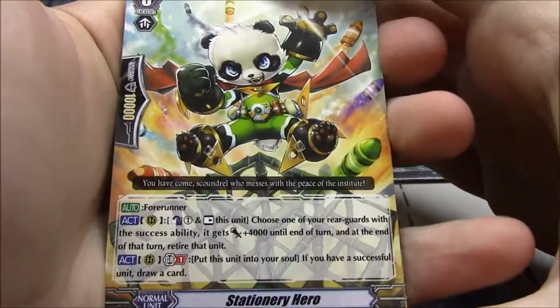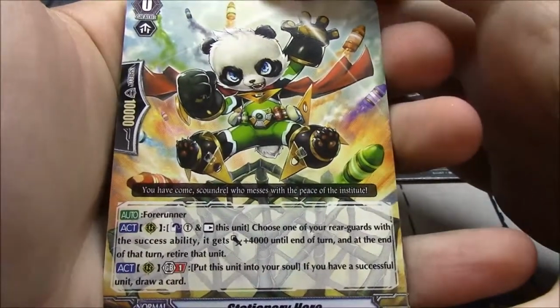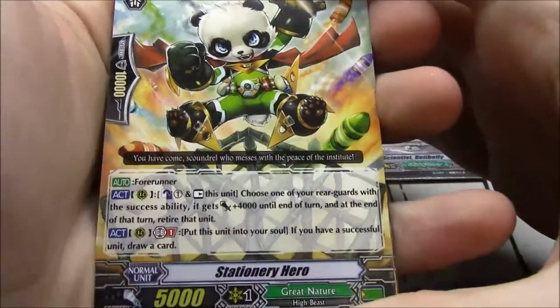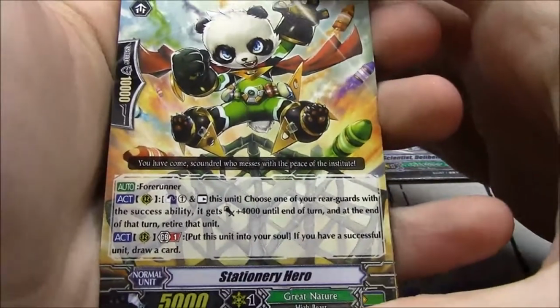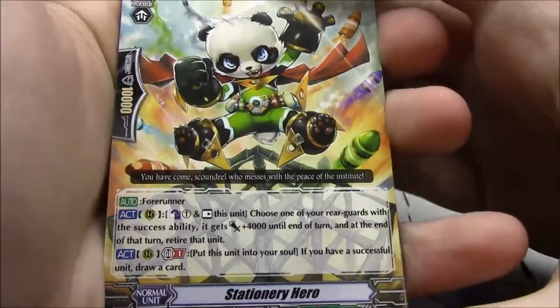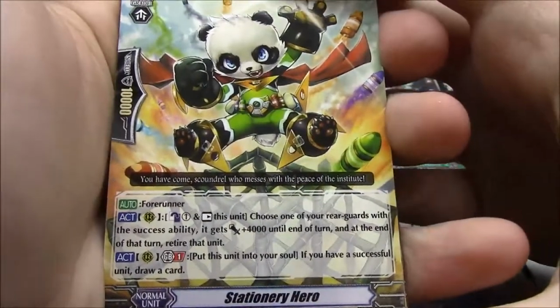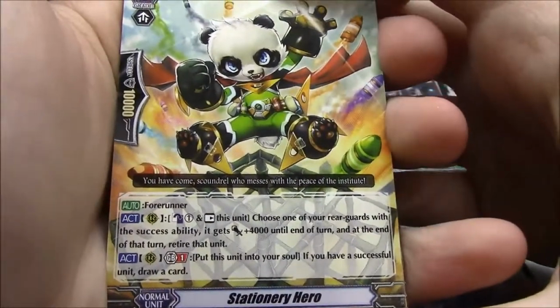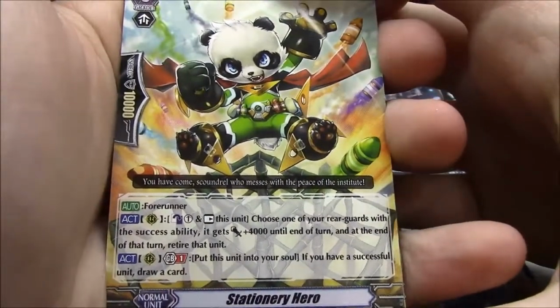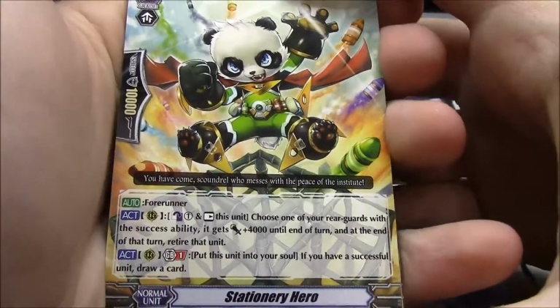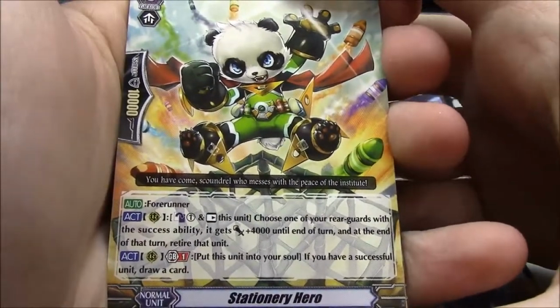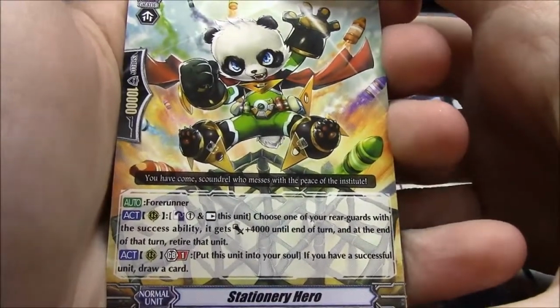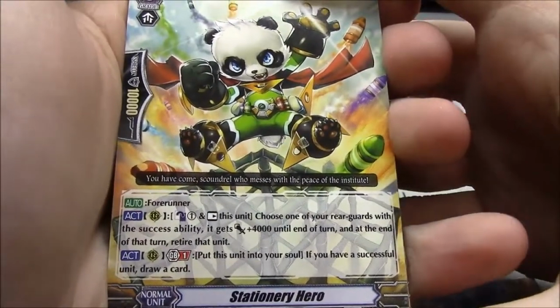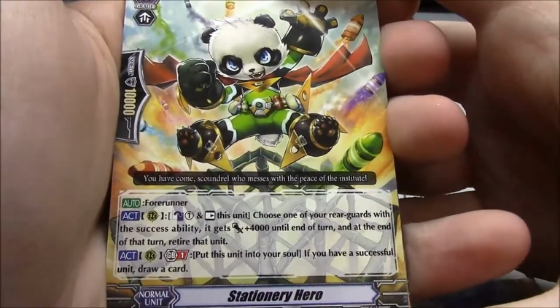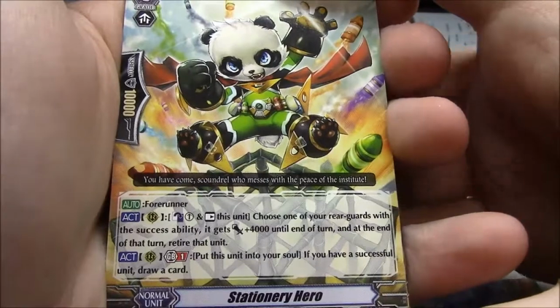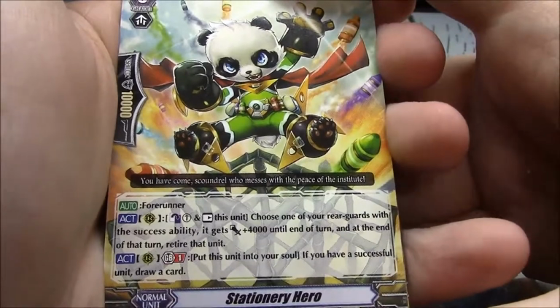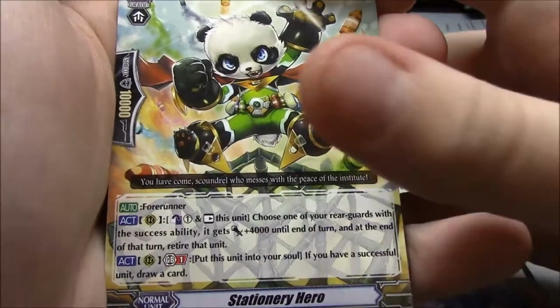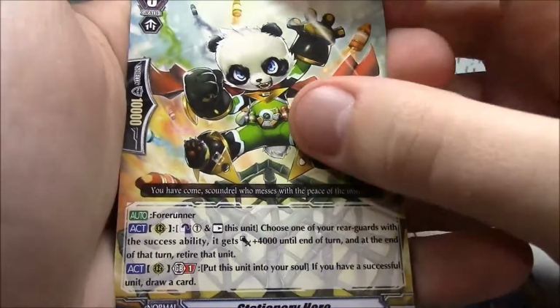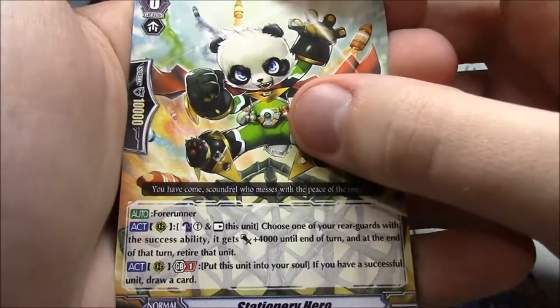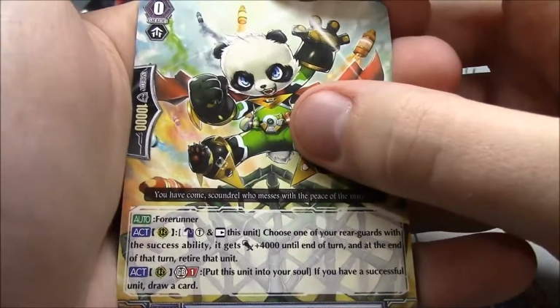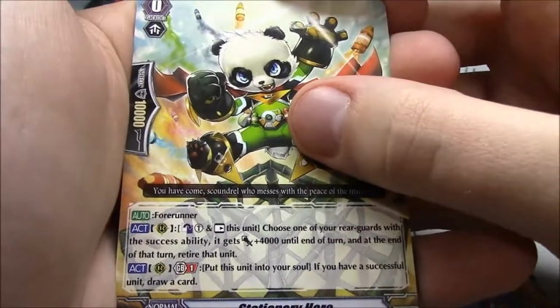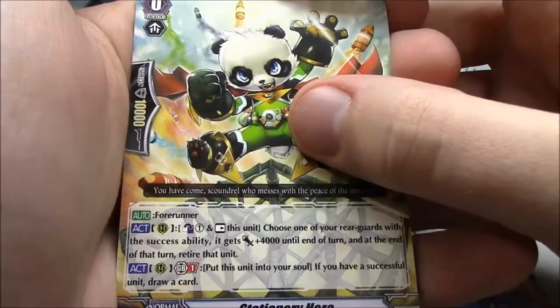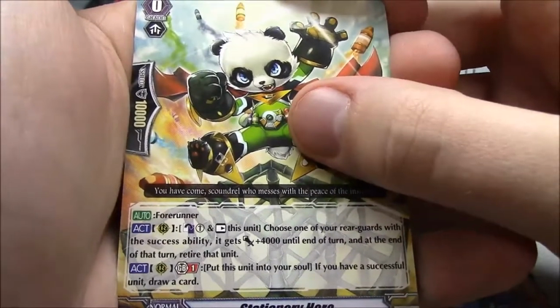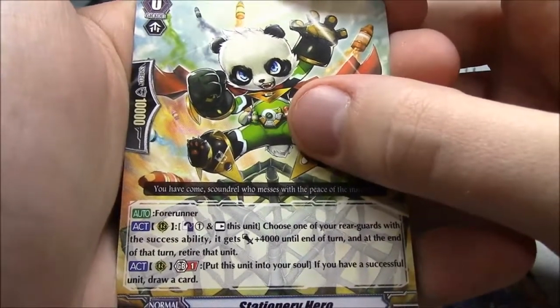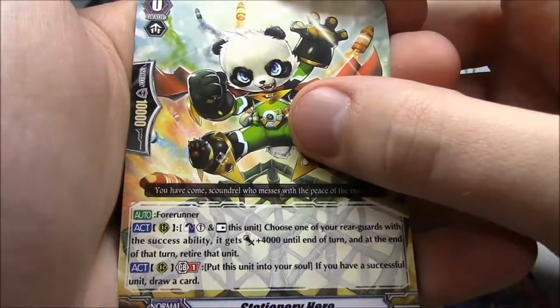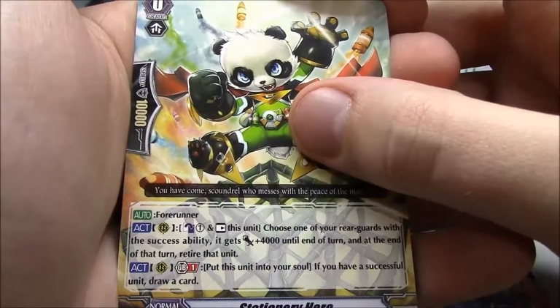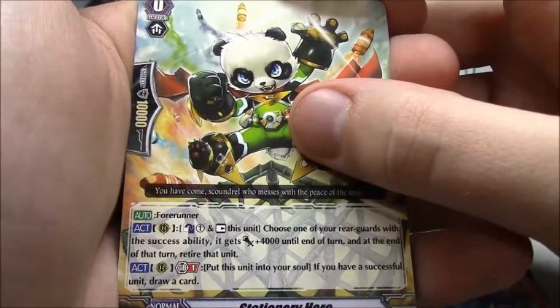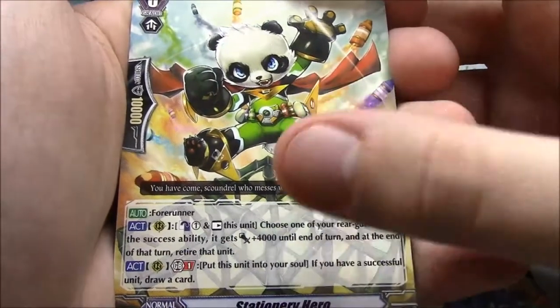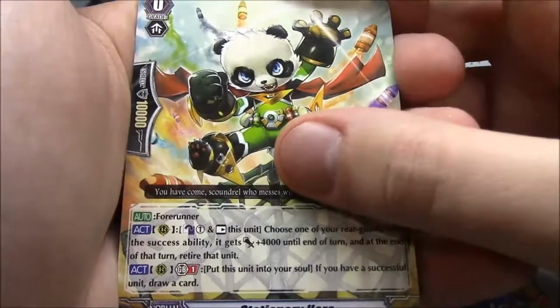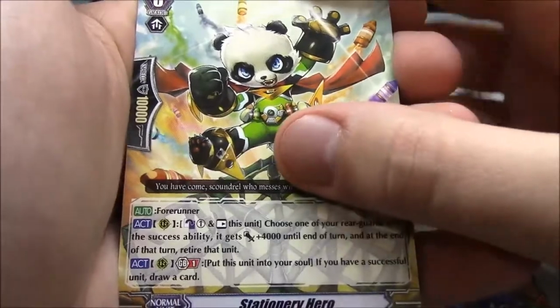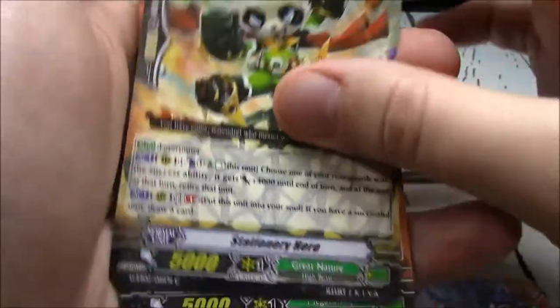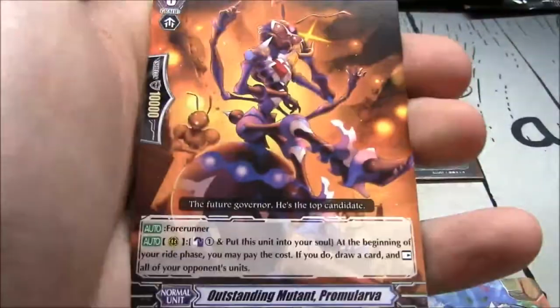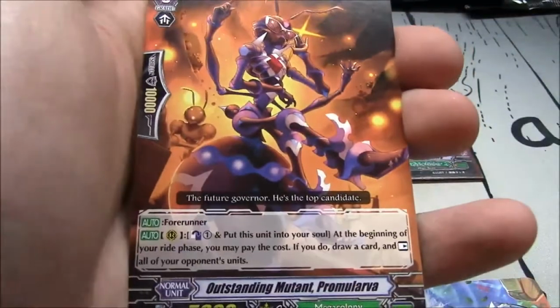Stationary Hero — Great Nature starter, forerunner. Counterblast 1 and rest a unit. Choose a rearguard with a success ability, it gets plus 4k, at the end of turn retire that unit. GB1 — for this unit going to your soul, if you have a successful unit, draw a card.